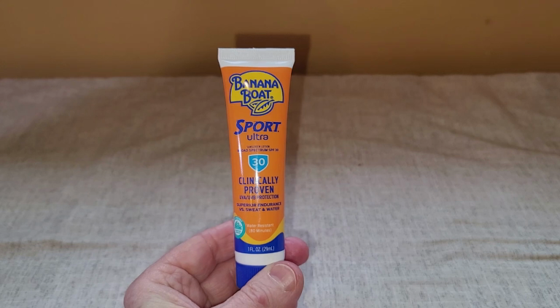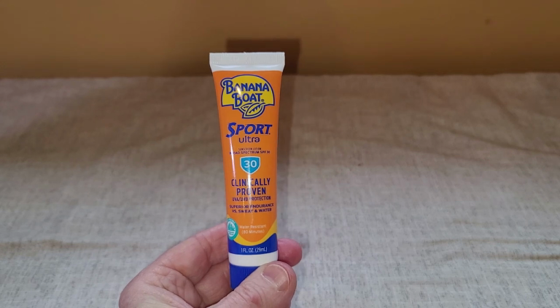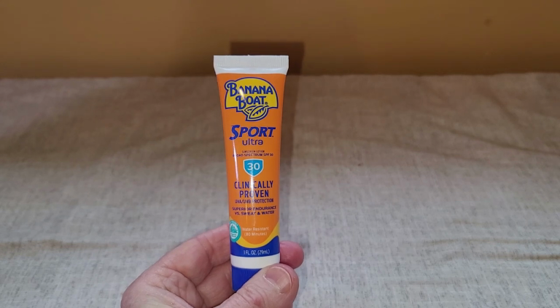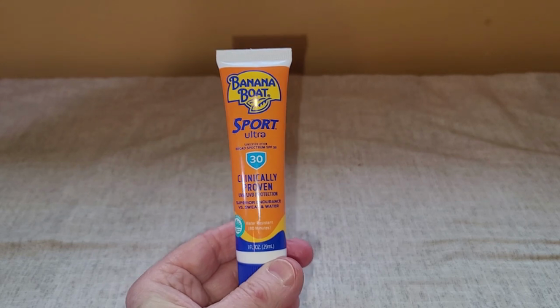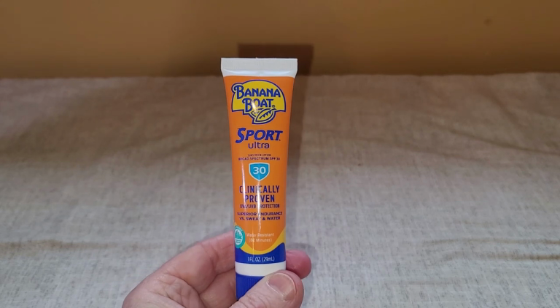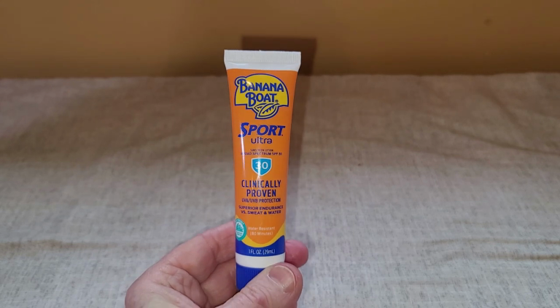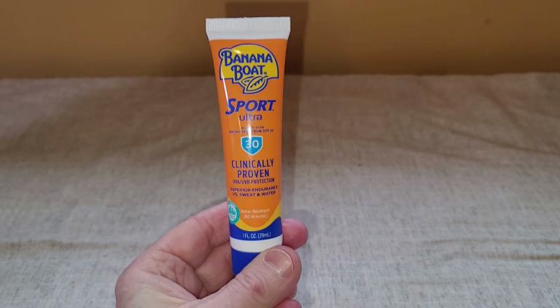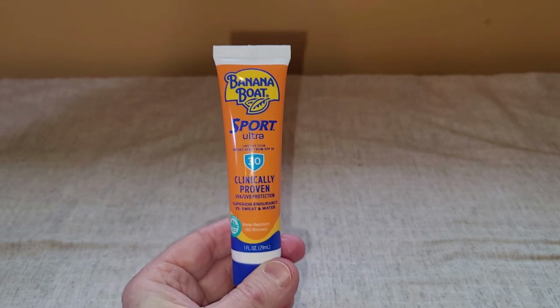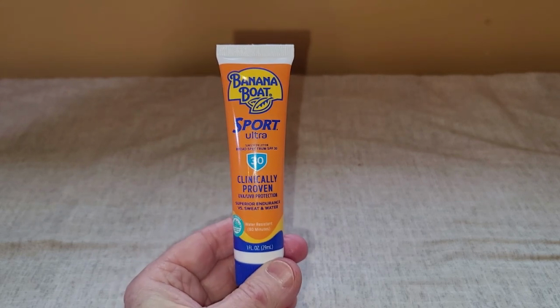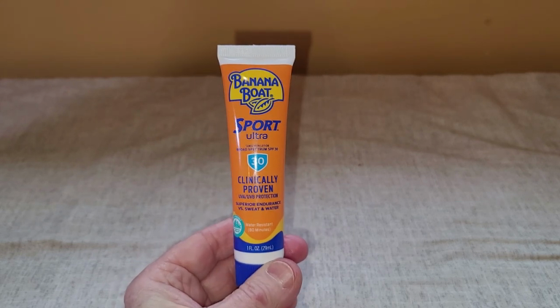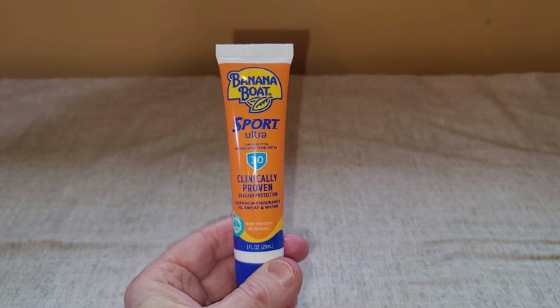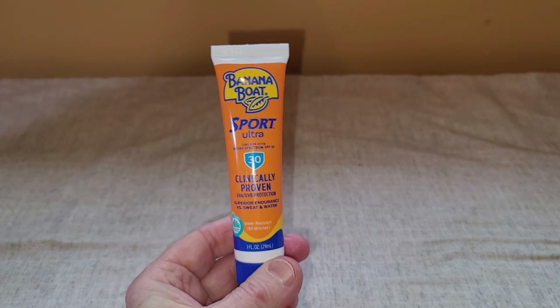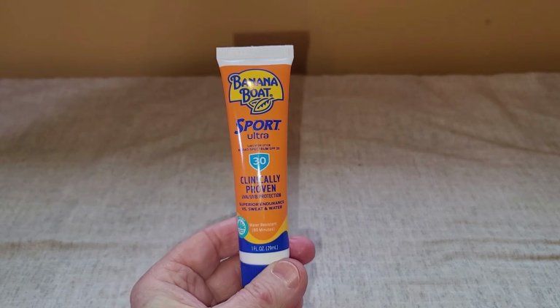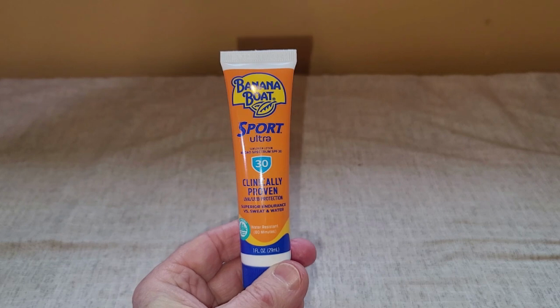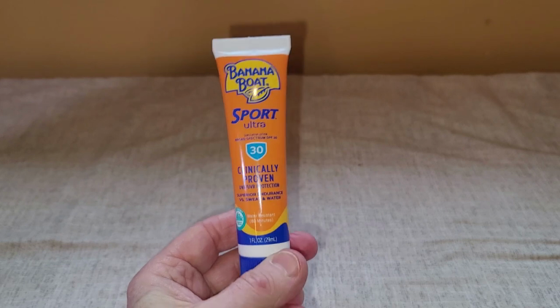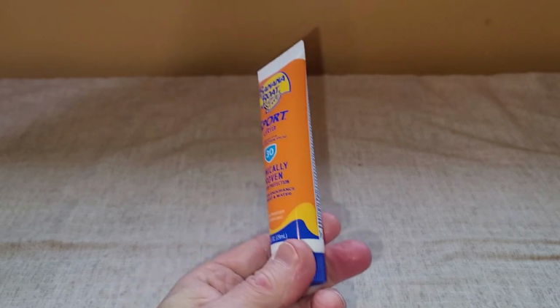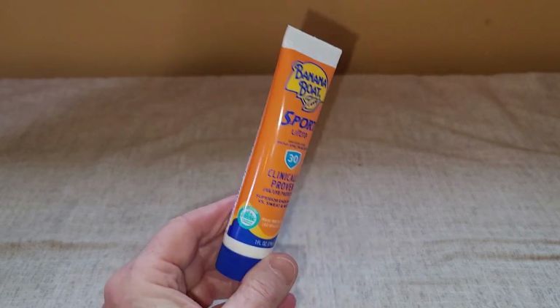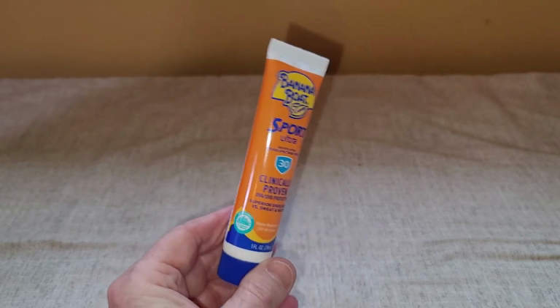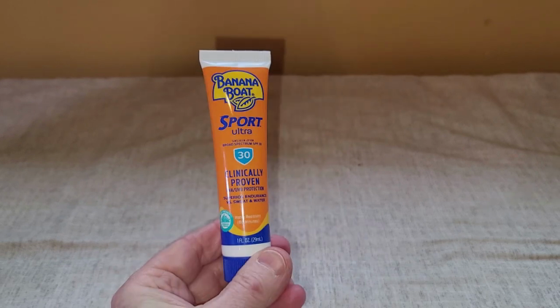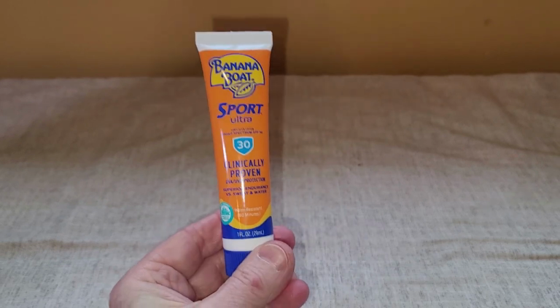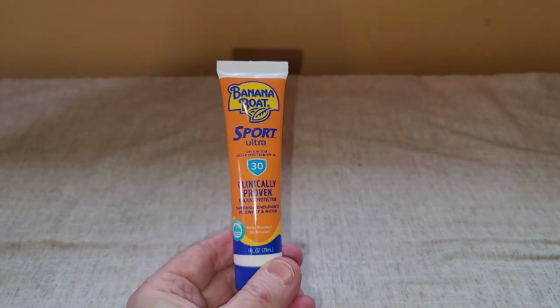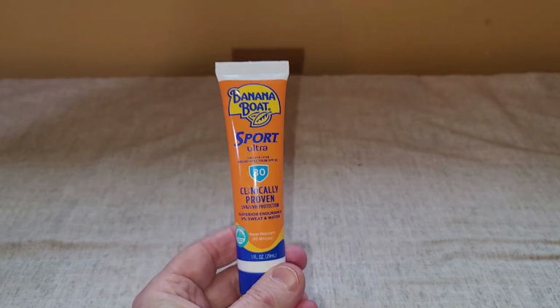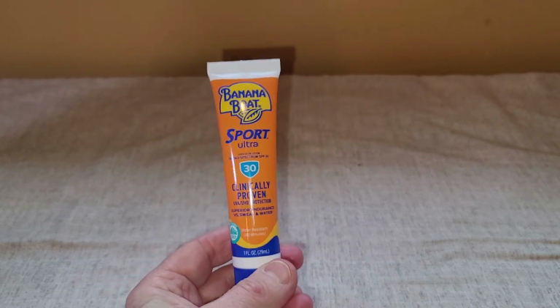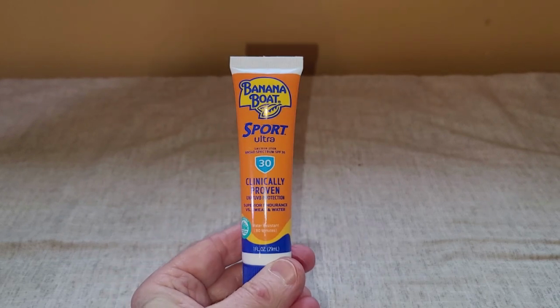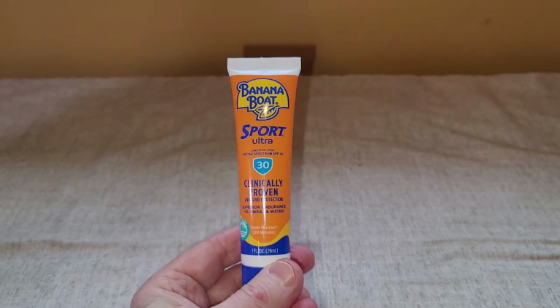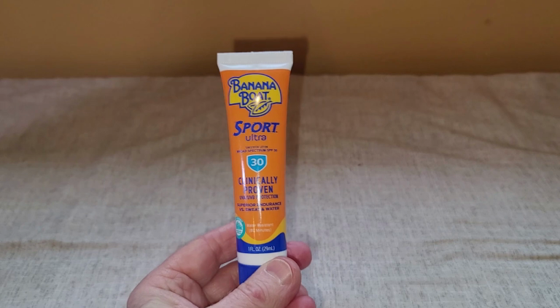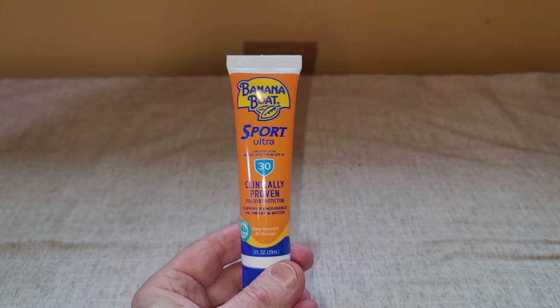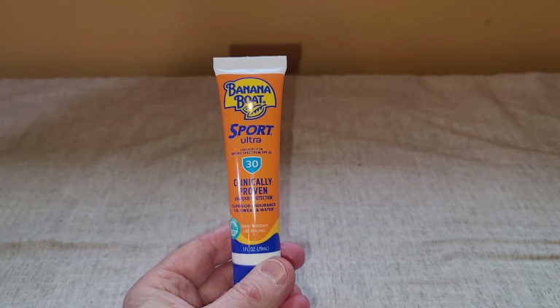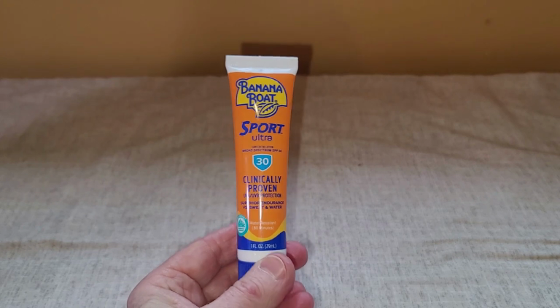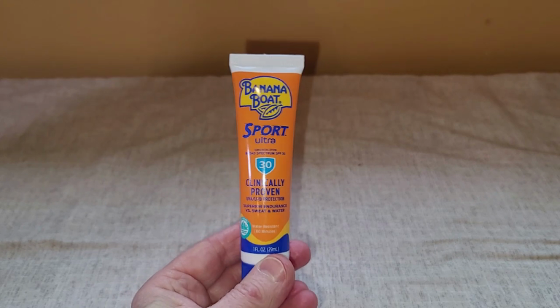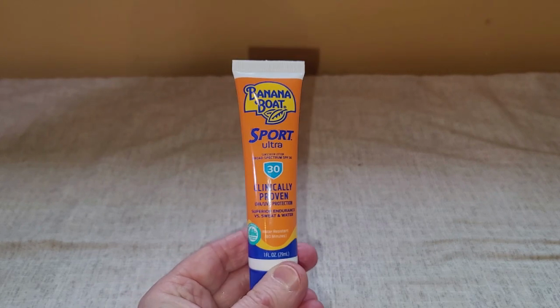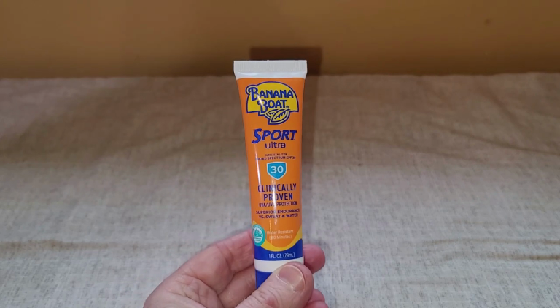Hey there, this is my review of the Banana Boat Sport Ultra Sunscreen. This, of course, is the little travel size, but at home here I've got a much larger container.